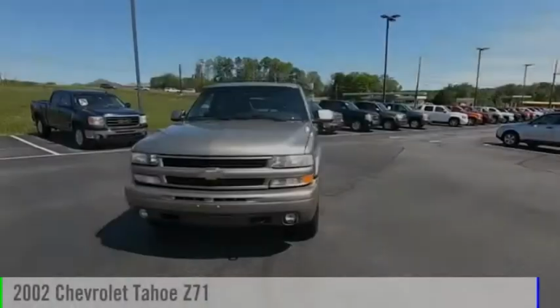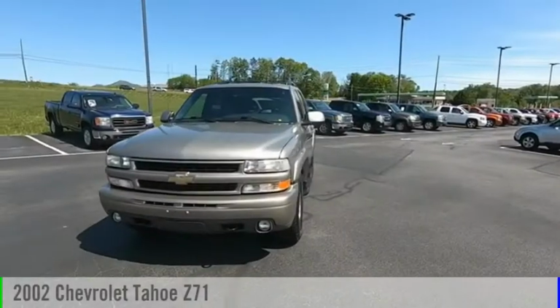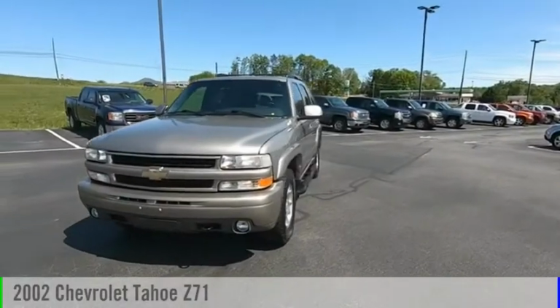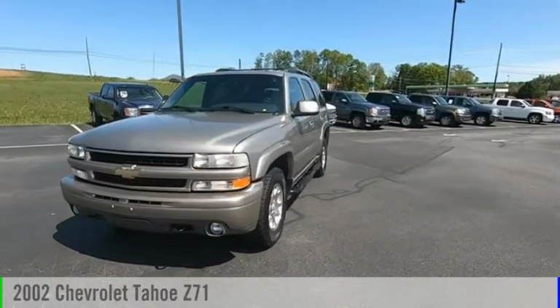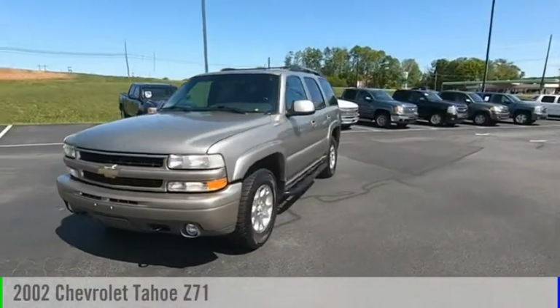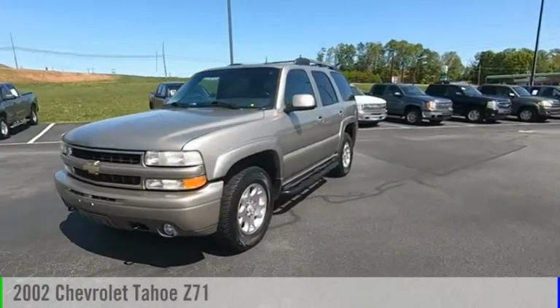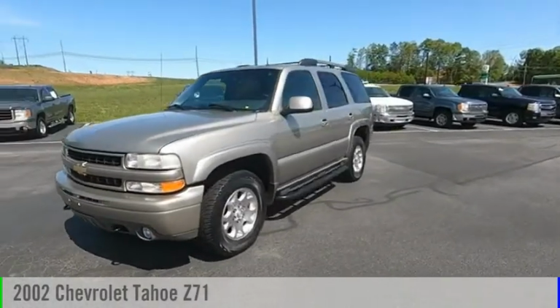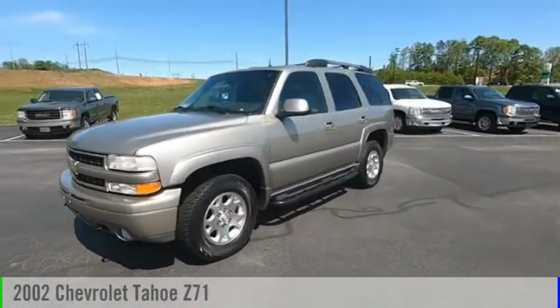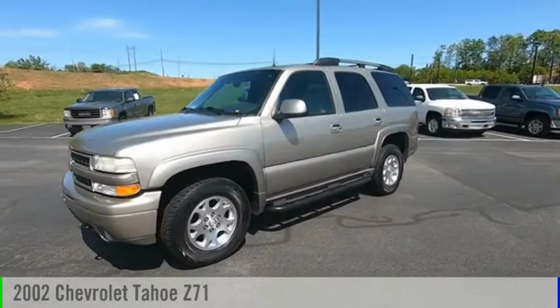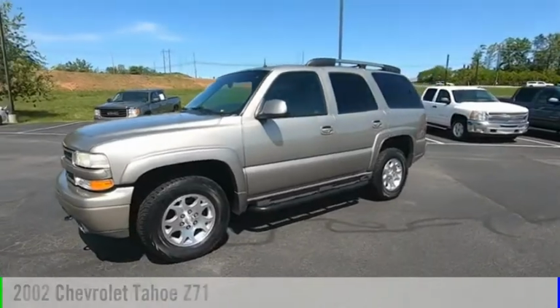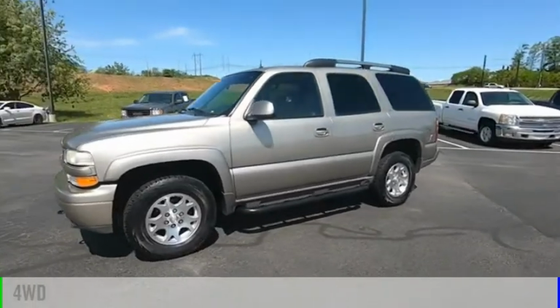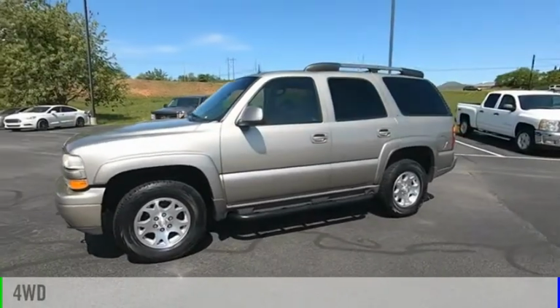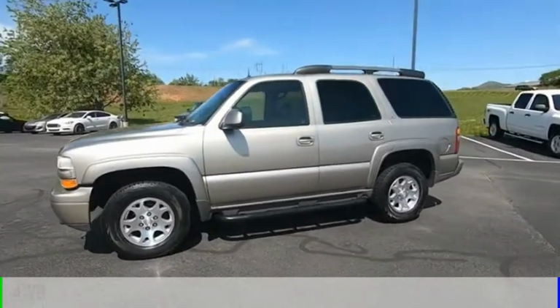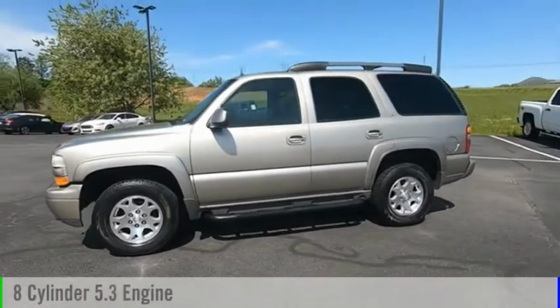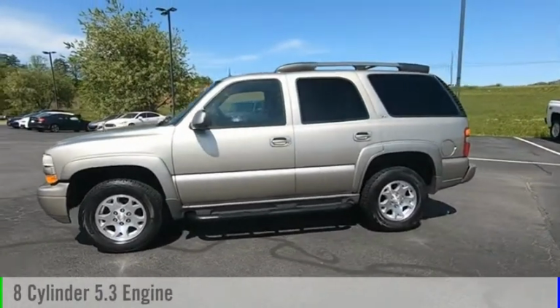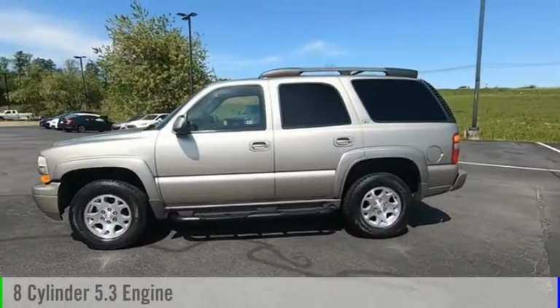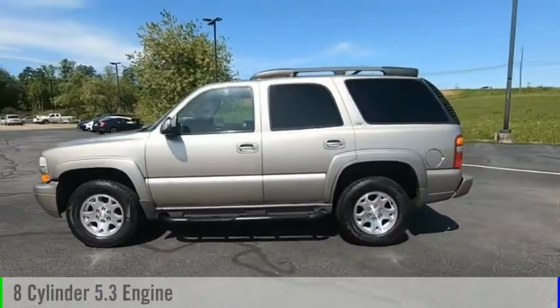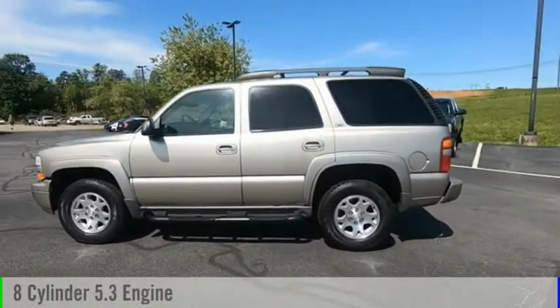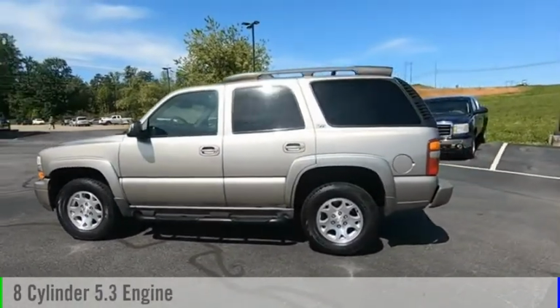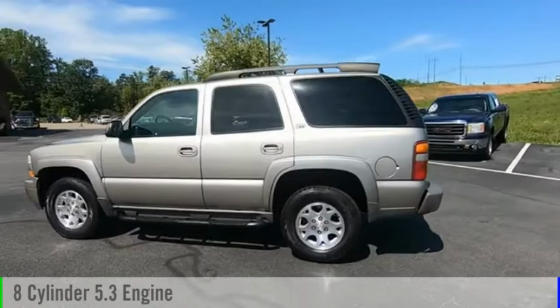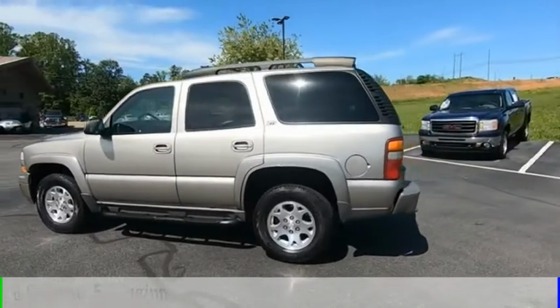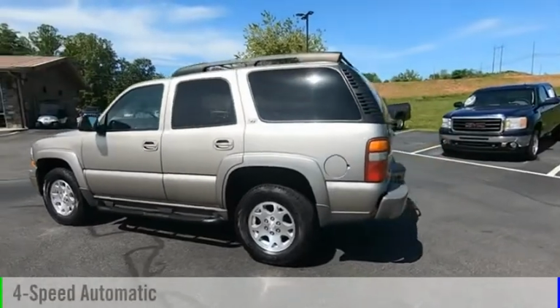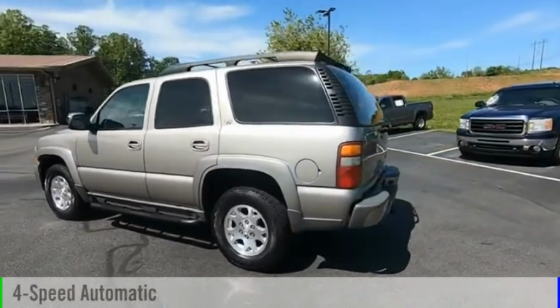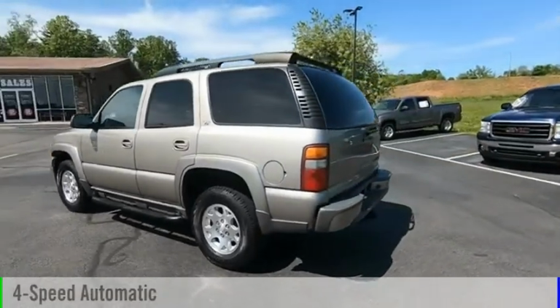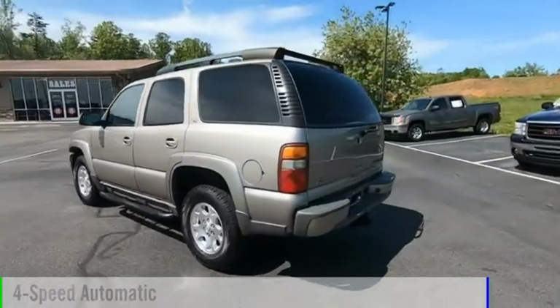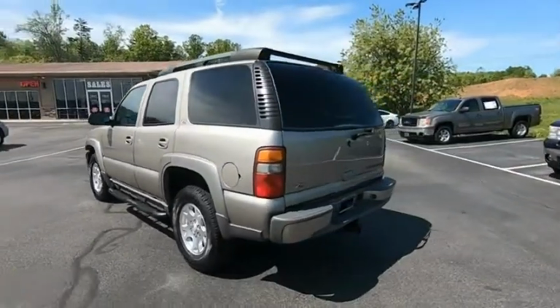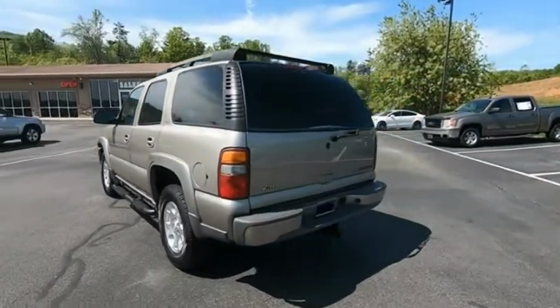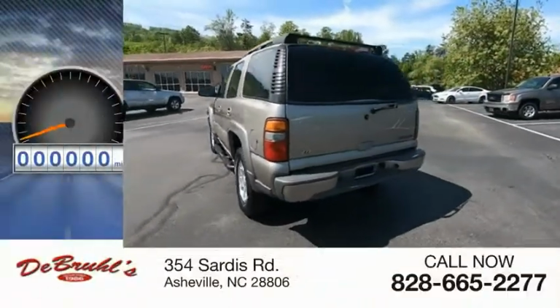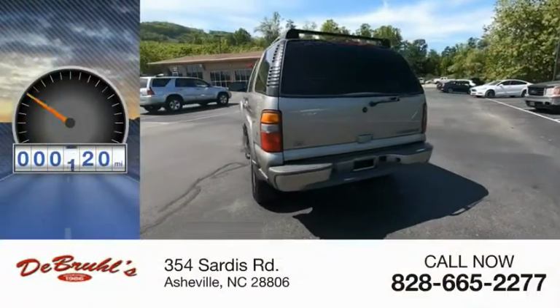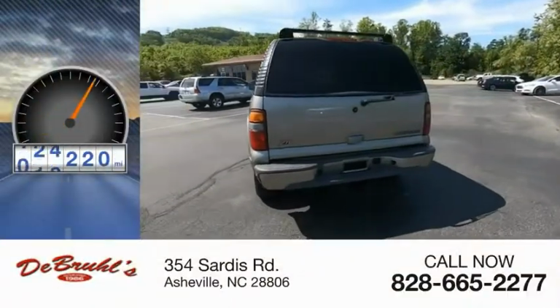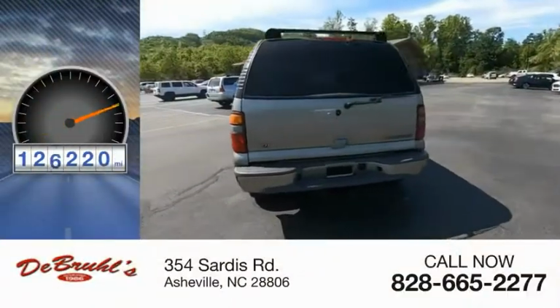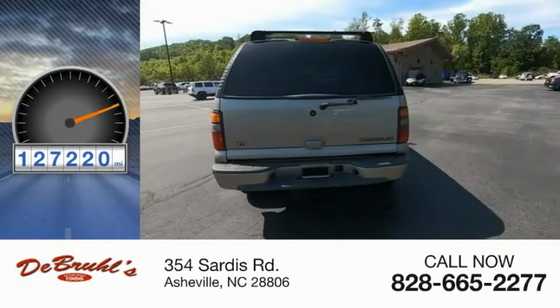Come test drive the 2002 Tahoe. This vehicle is powered by a four-wheel drive, eight-cylinder, 5.3-liter engine and comes with a four-speed automatic transmission. This vehicle has less than 130,000 miles.